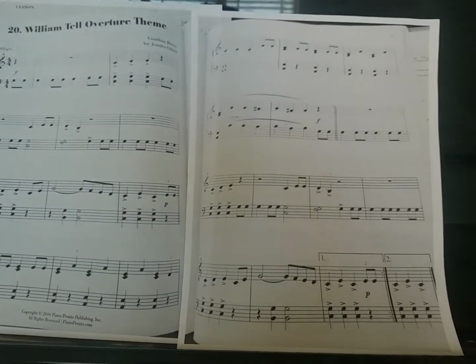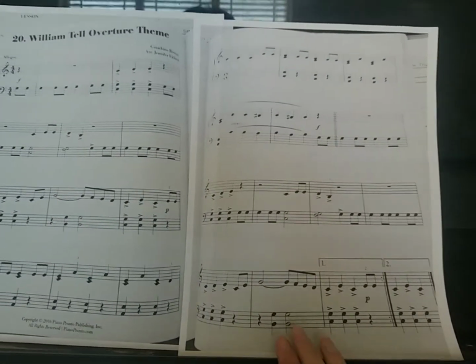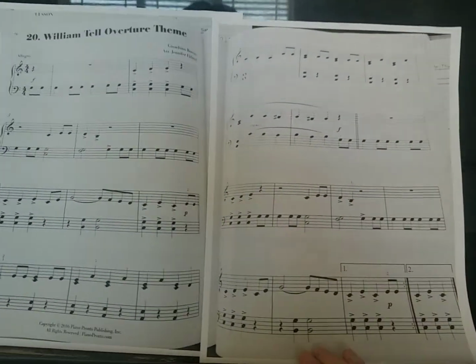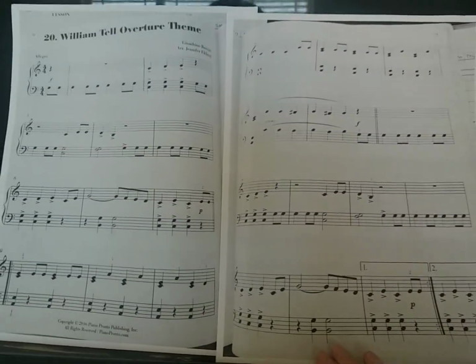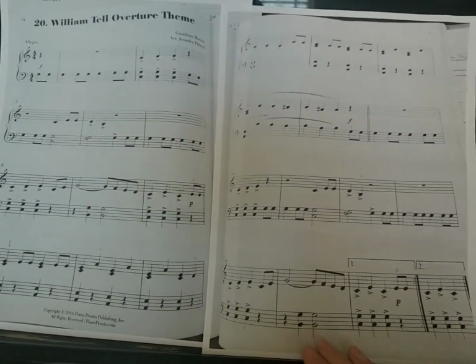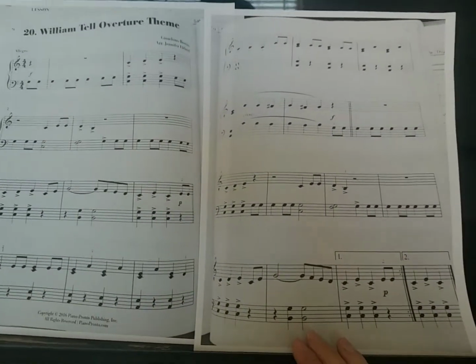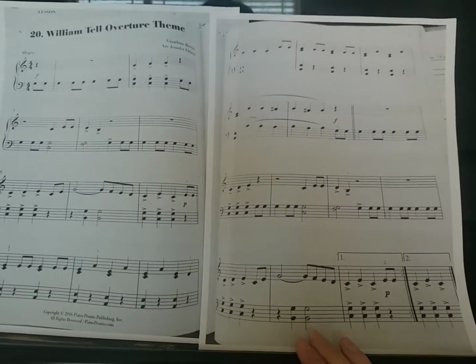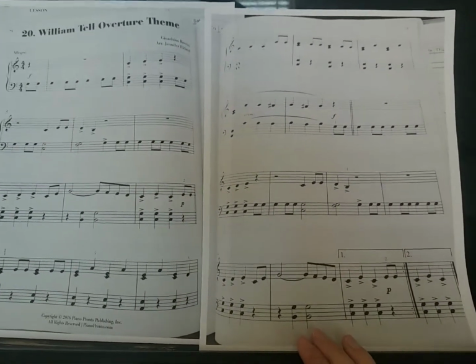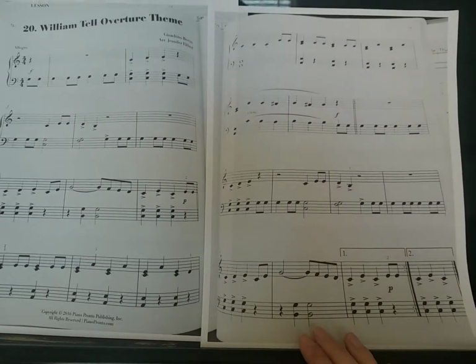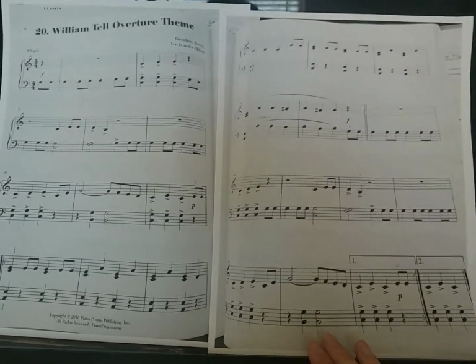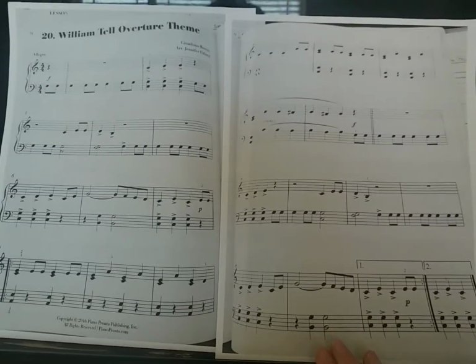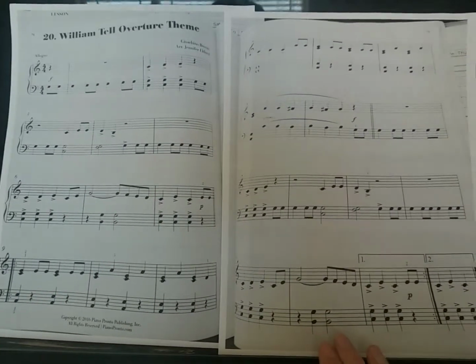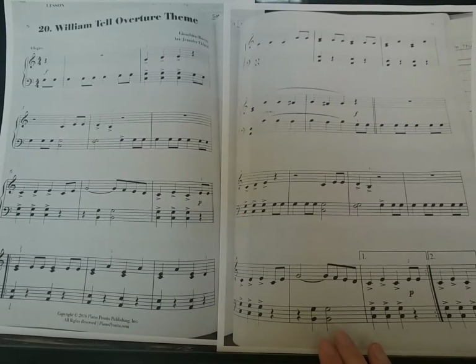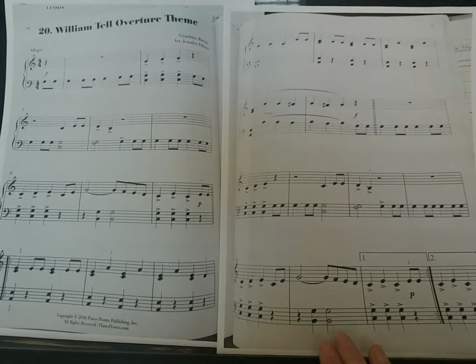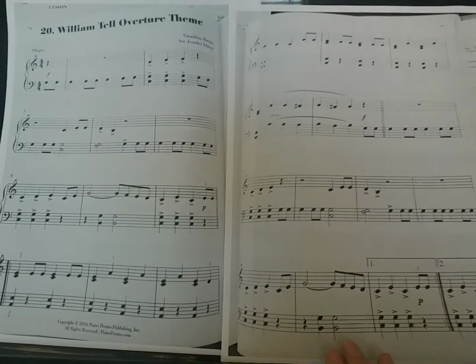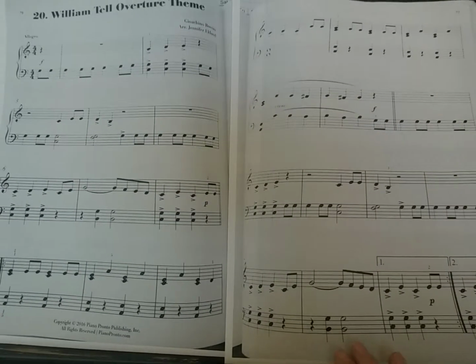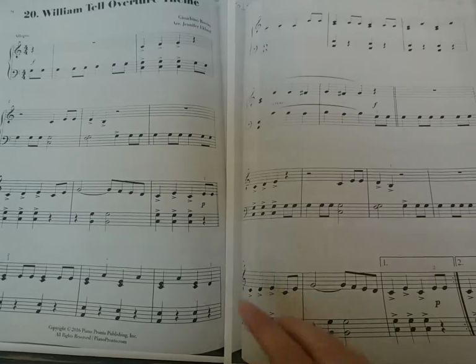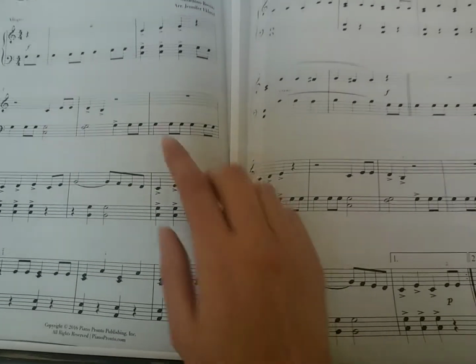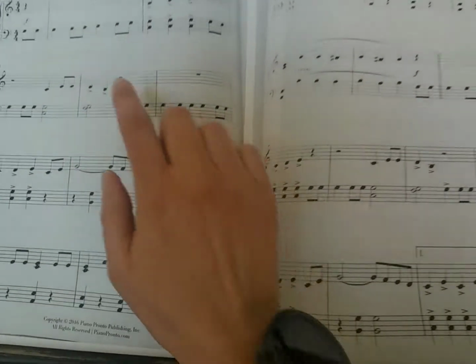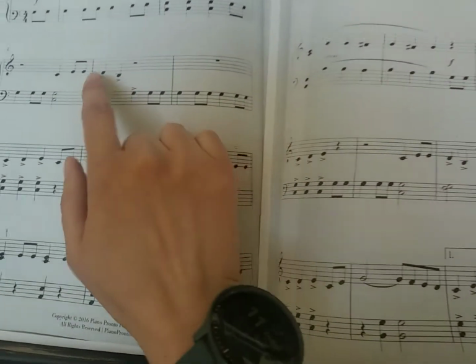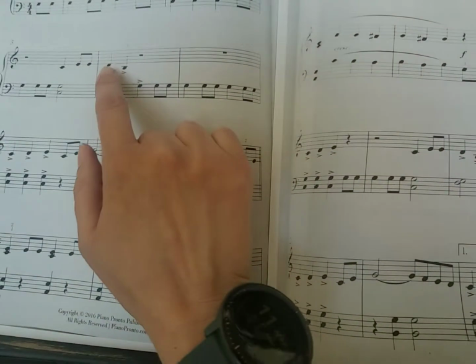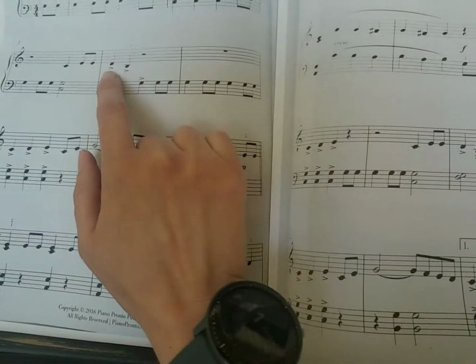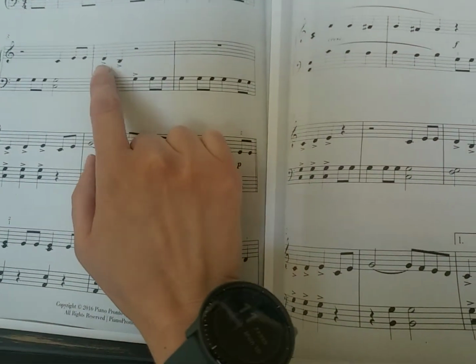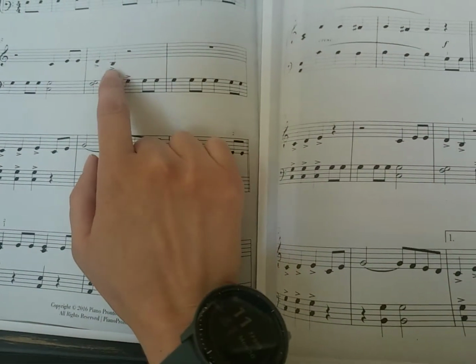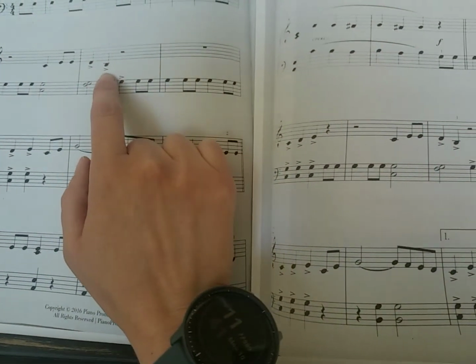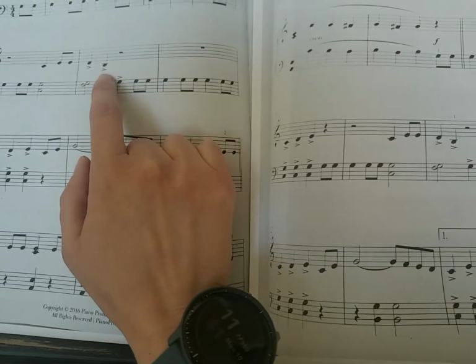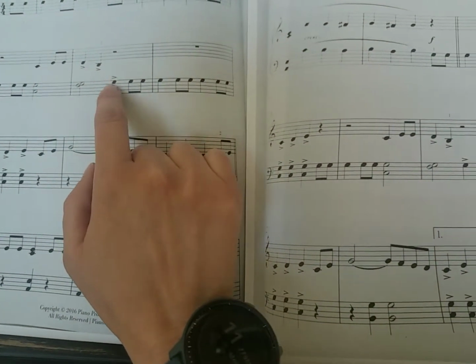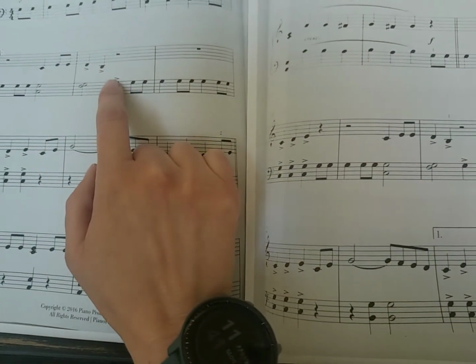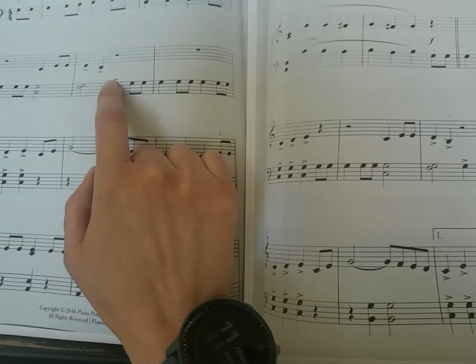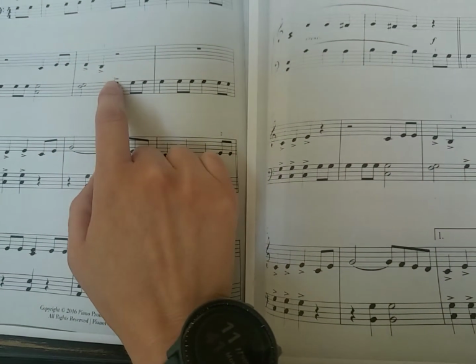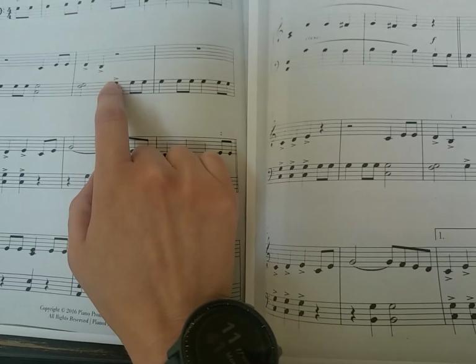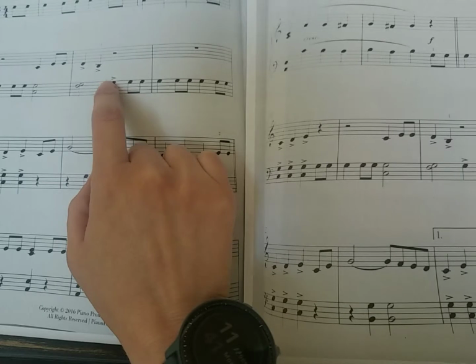So now we have our William Tell Overture theme. A few things to notice in this. First of all, this song has a lot of accents. Our accents are these sideways carrots there.